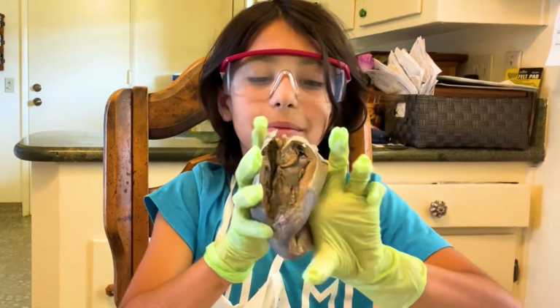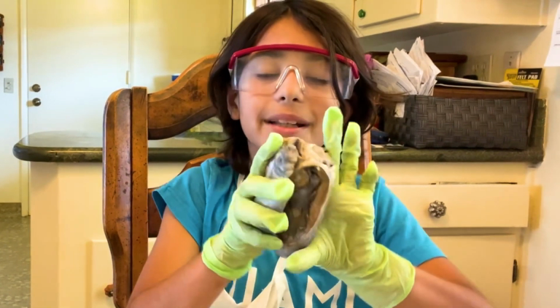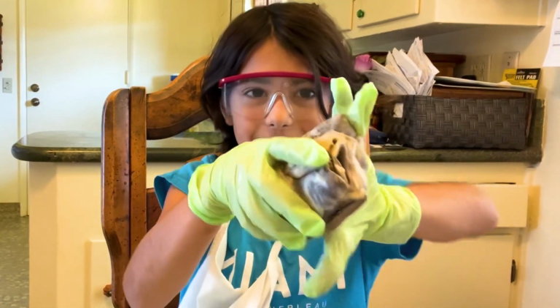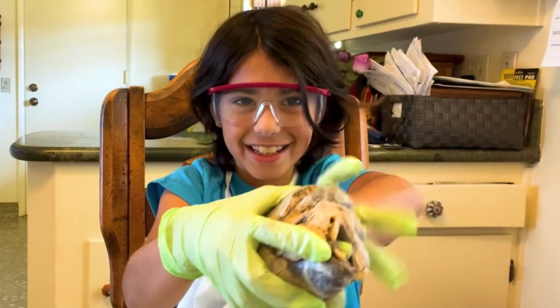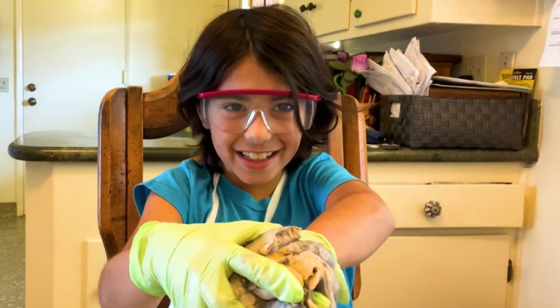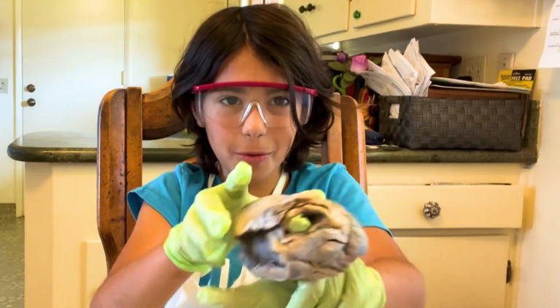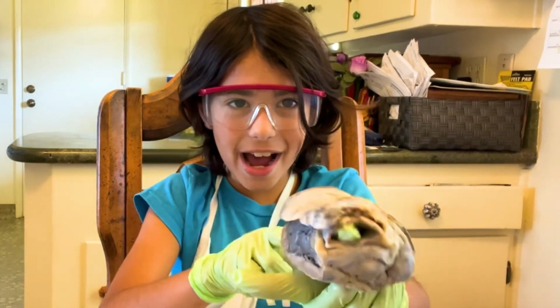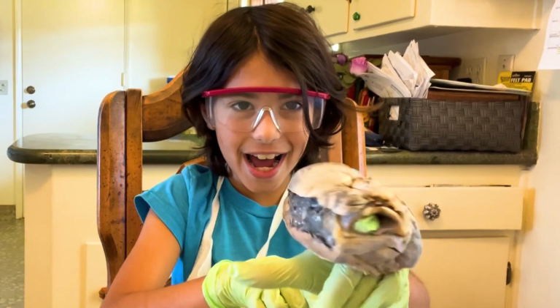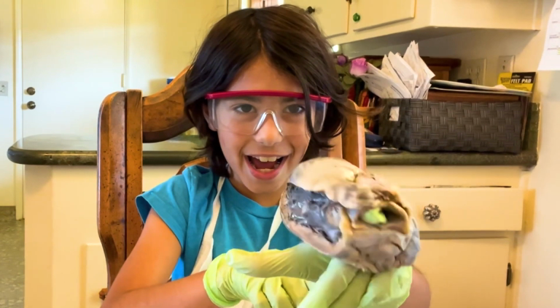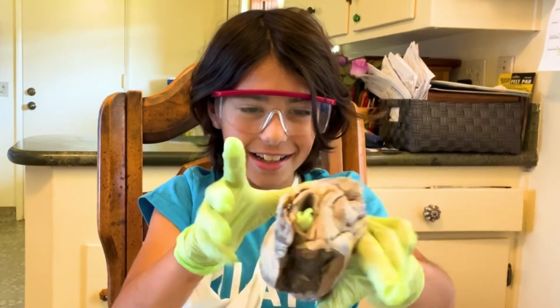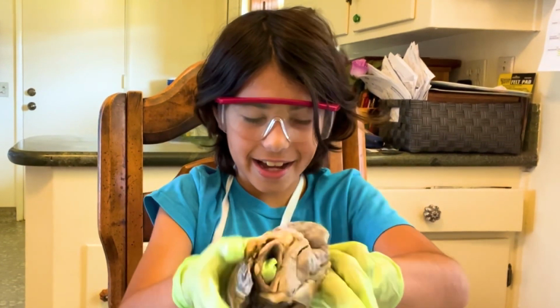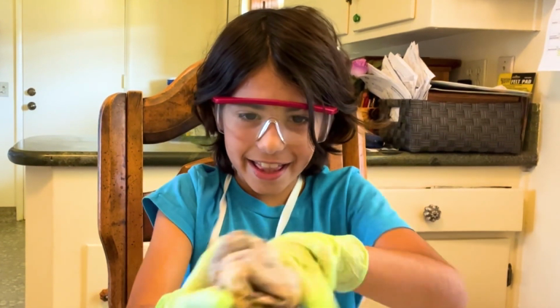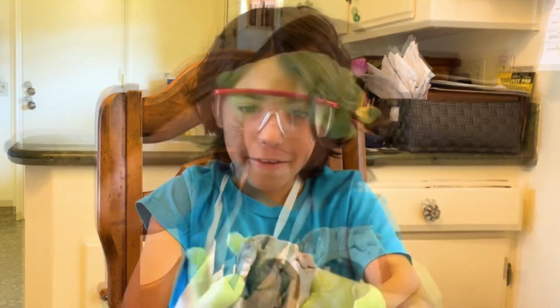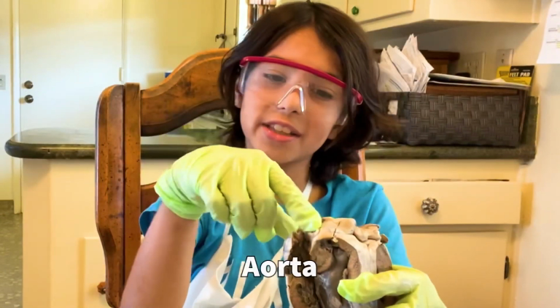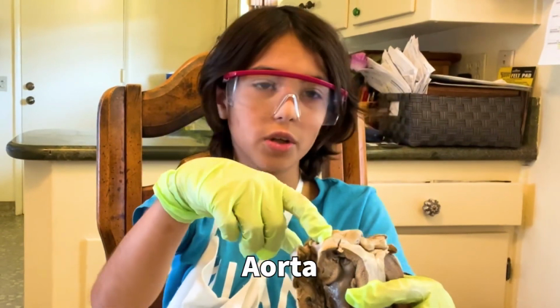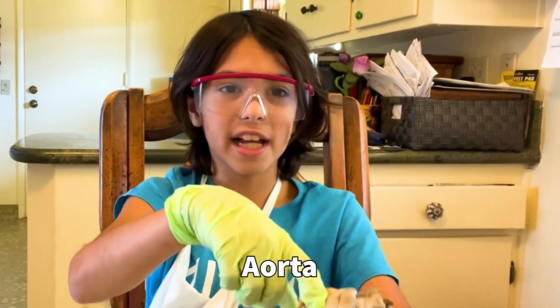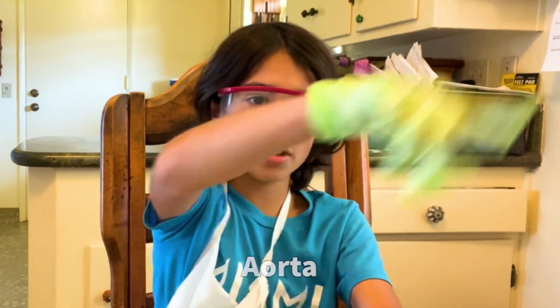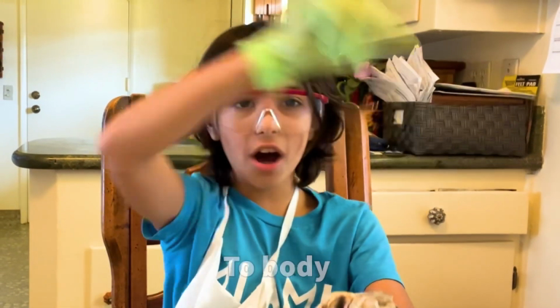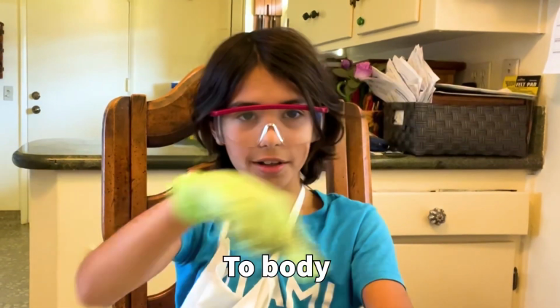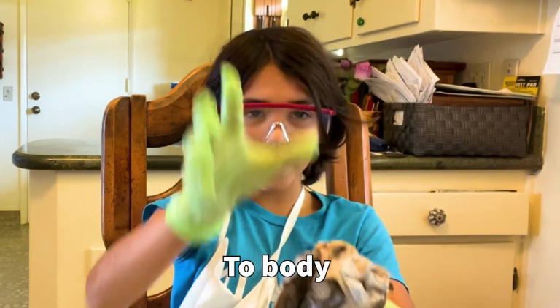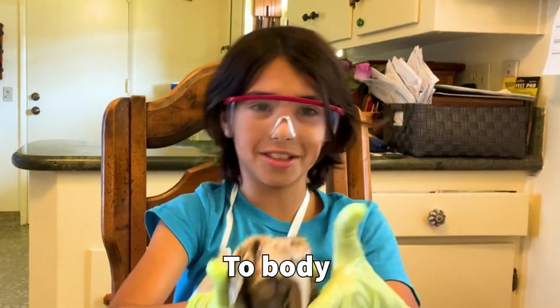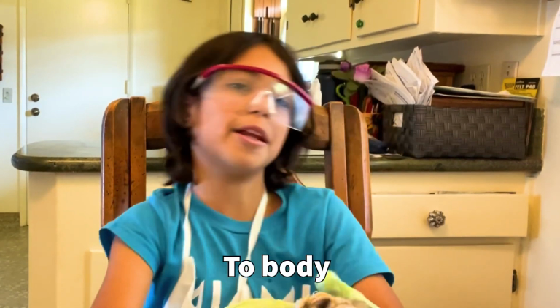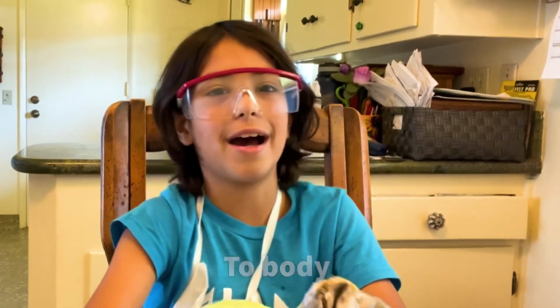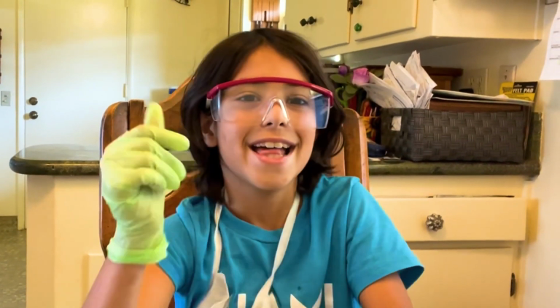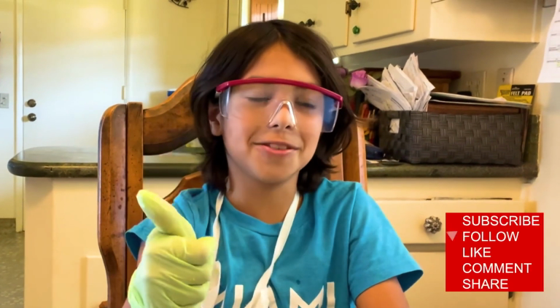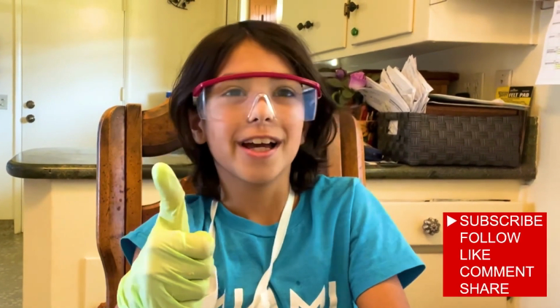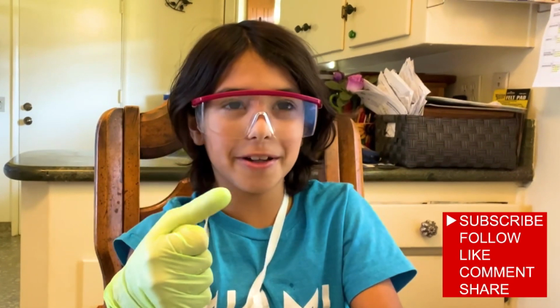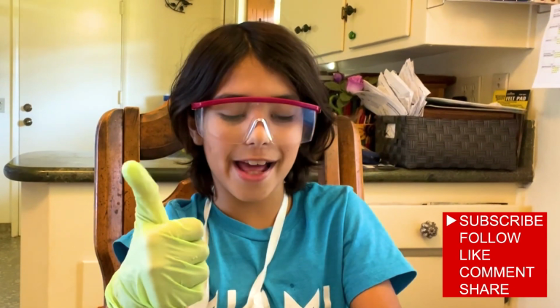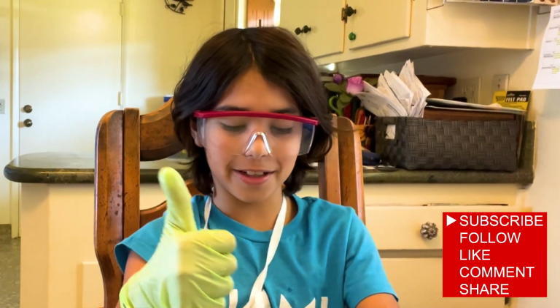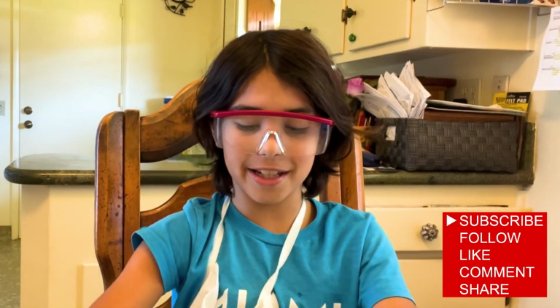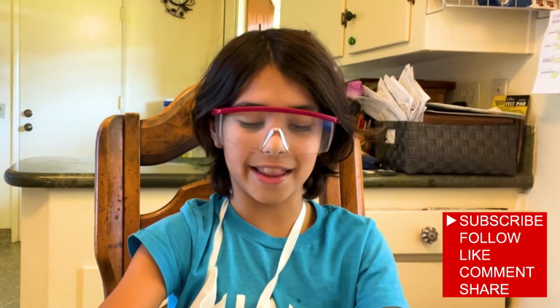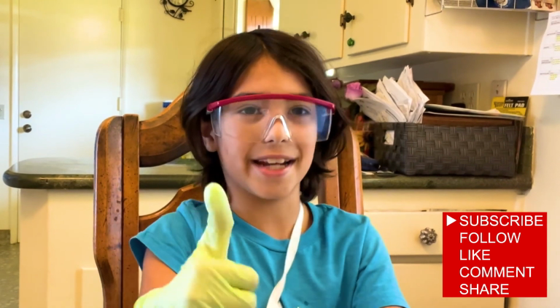My finger can barely even fit through this — trying to make it fit. Whoa! Okay. And then right here is the aorta. It shoots blood all over the body and lets your body move around. Thanks for coming over and learning with us at Lab Rat Academy.